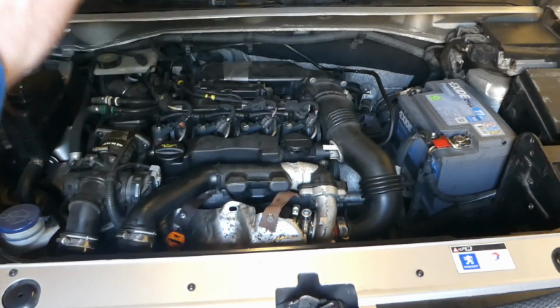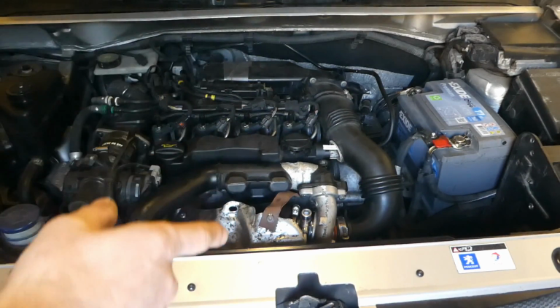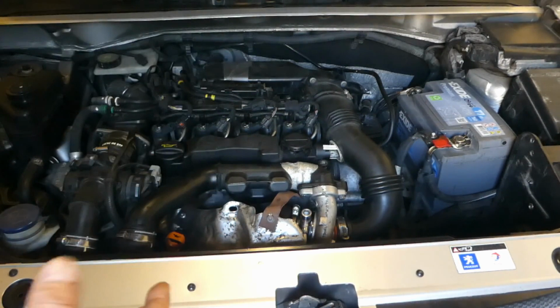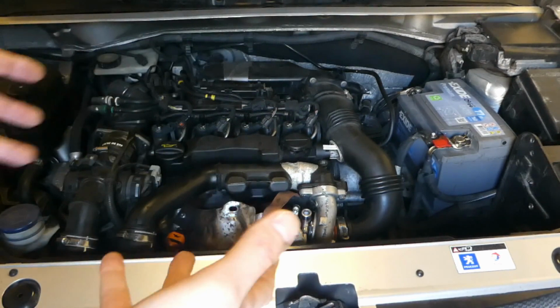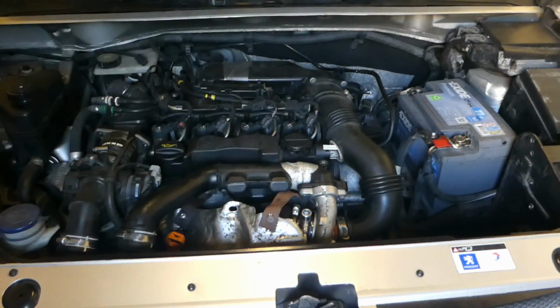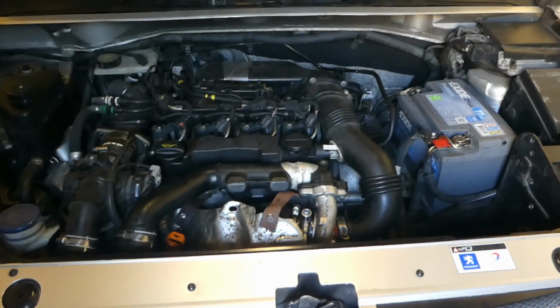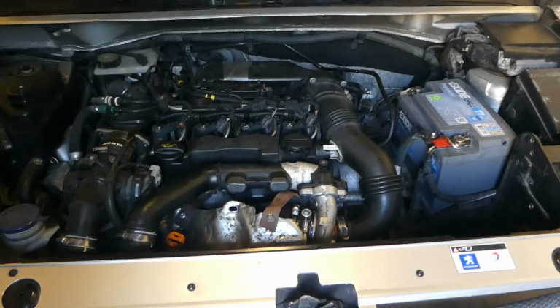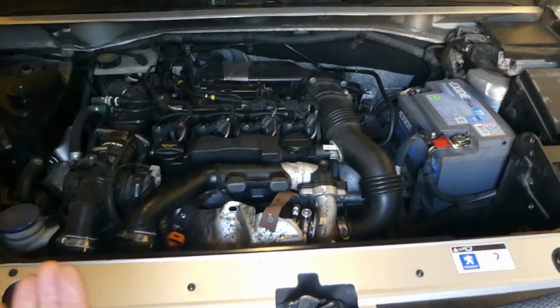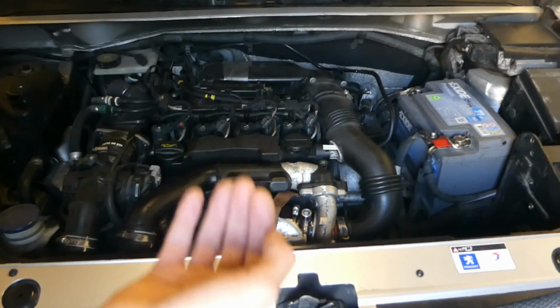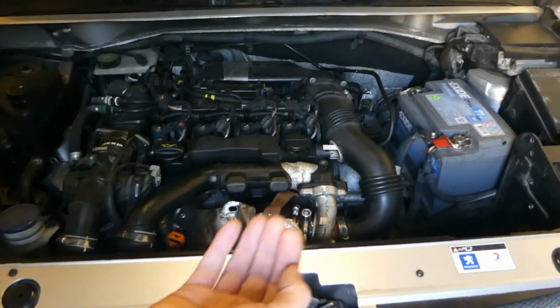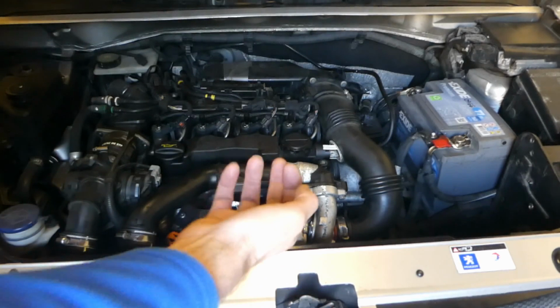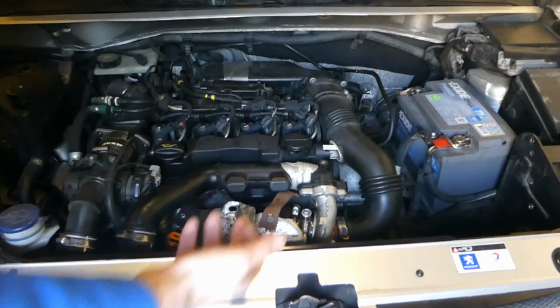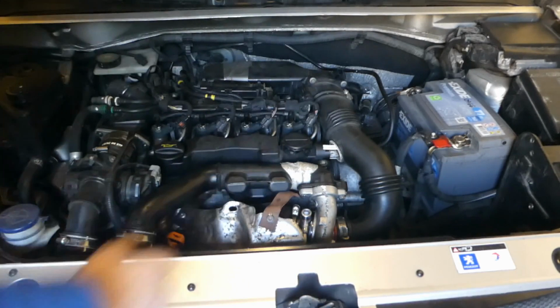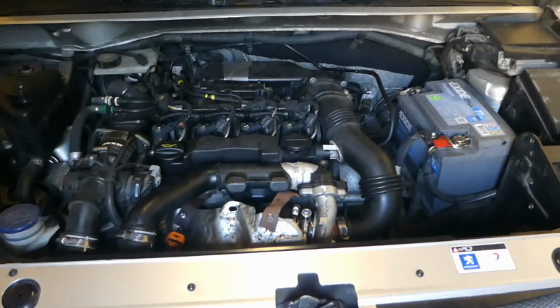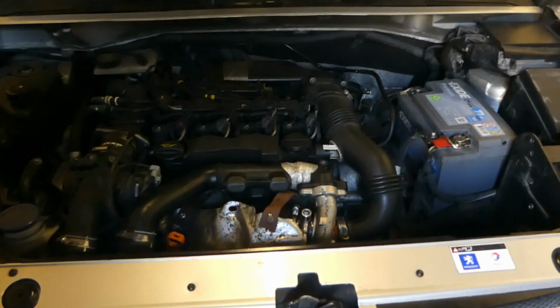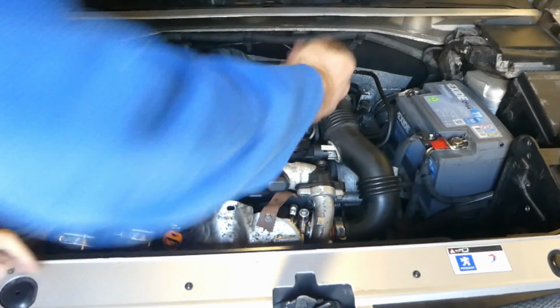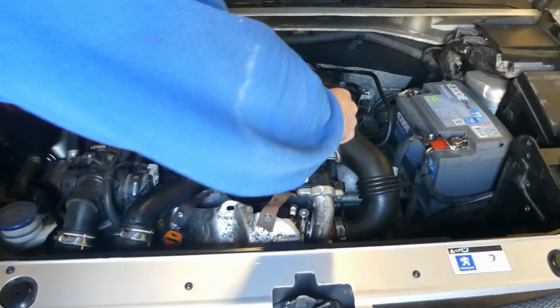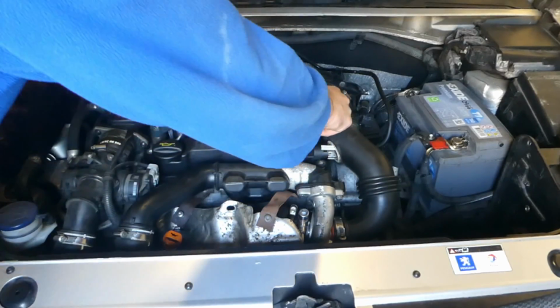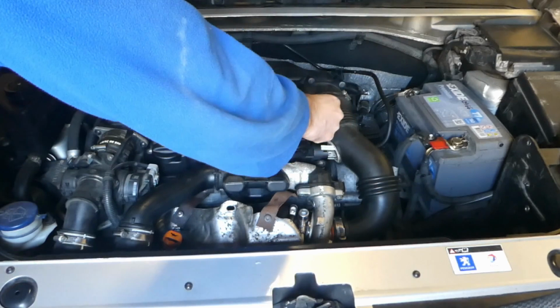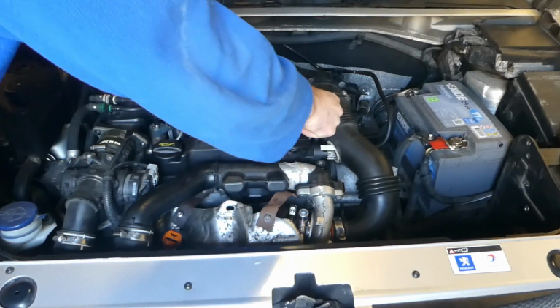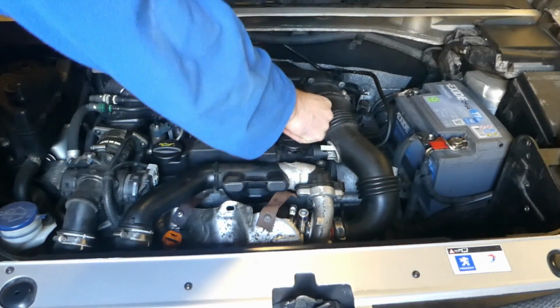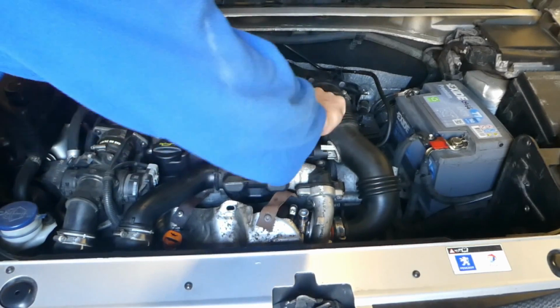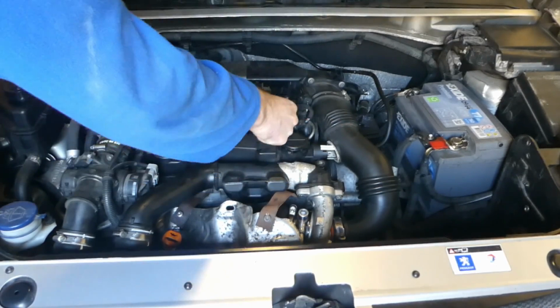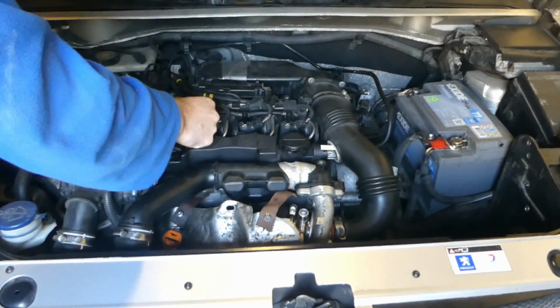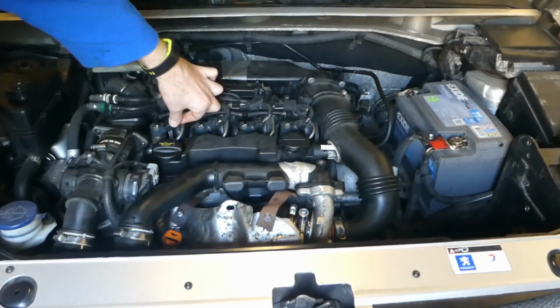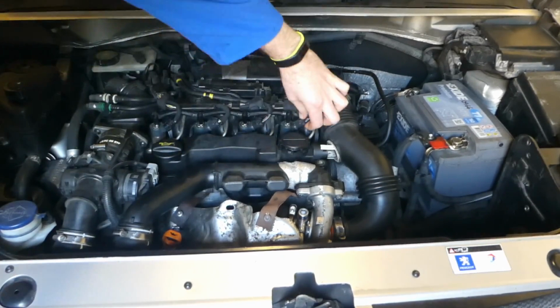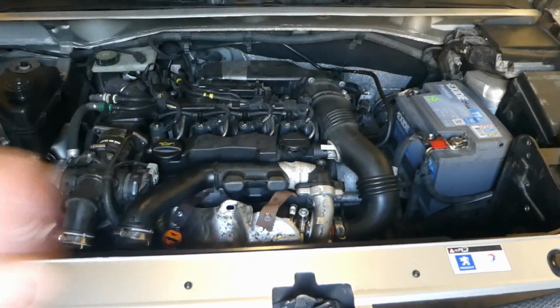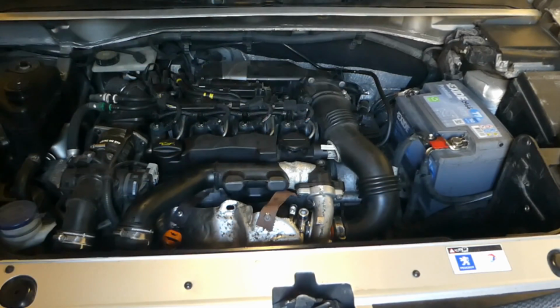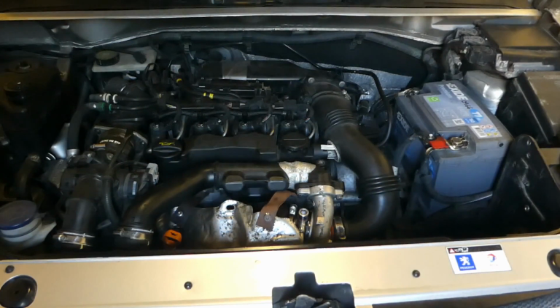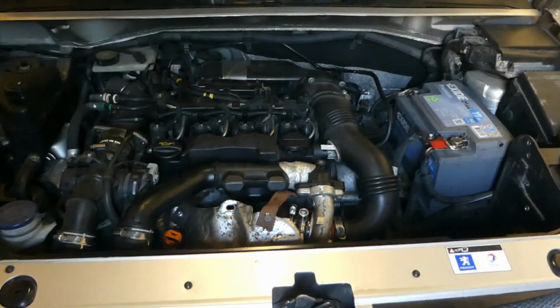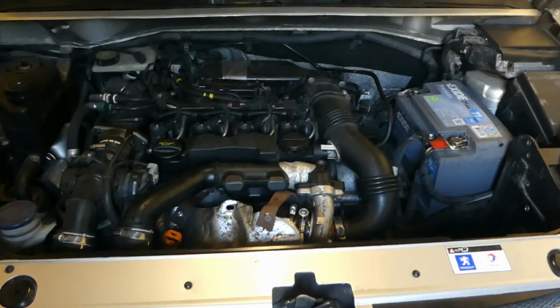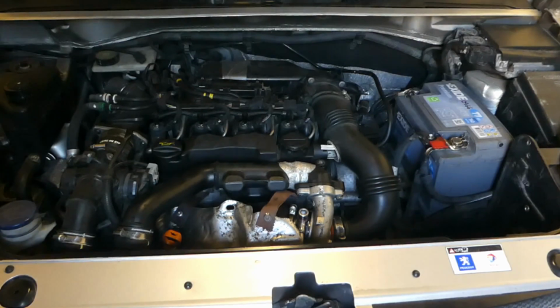That was roughly about eight to ten seconds of cranking, just to get a bit of oil pressure up. Next is to connect the injectors back and actually start it up.